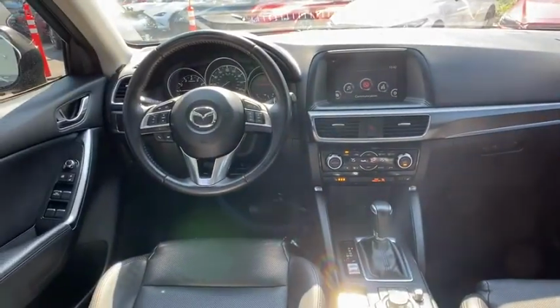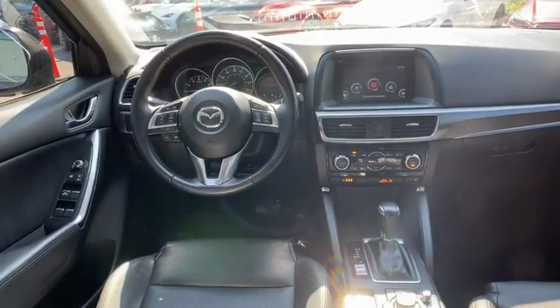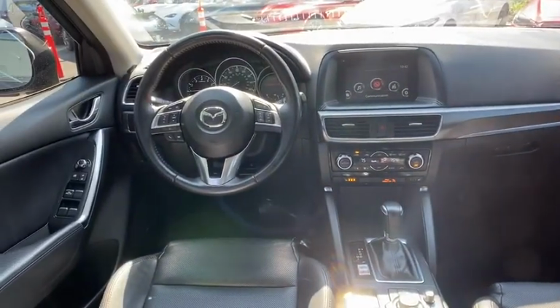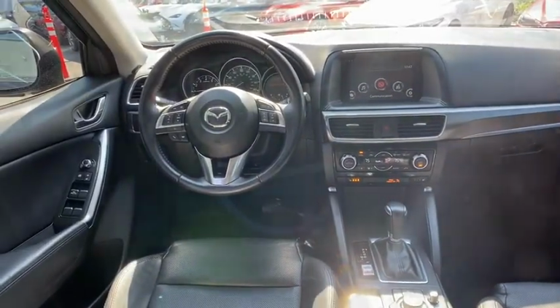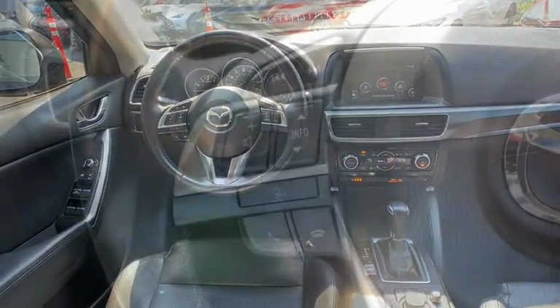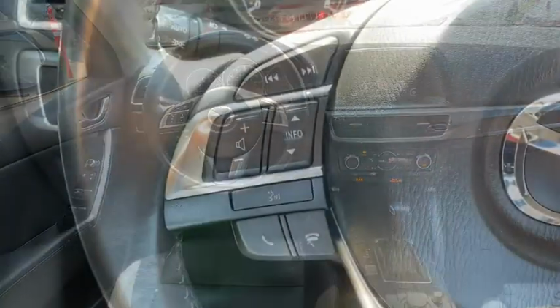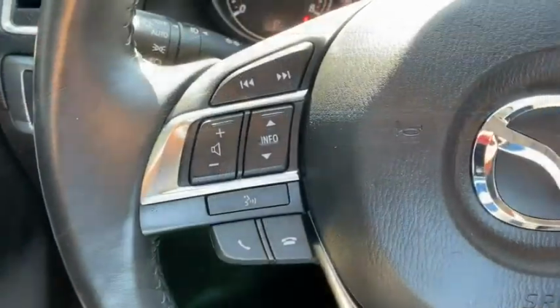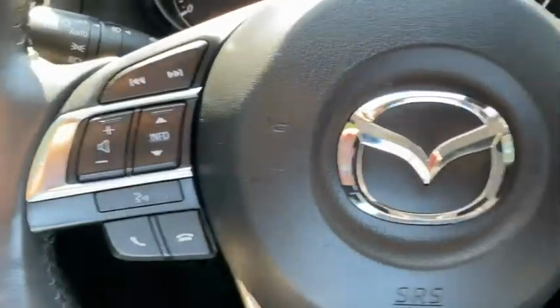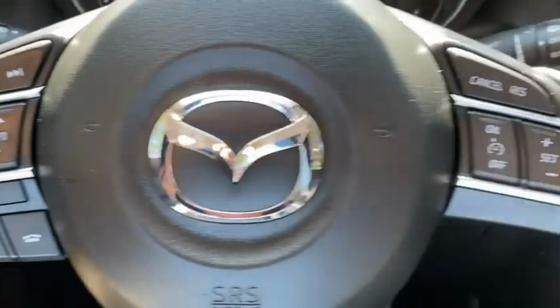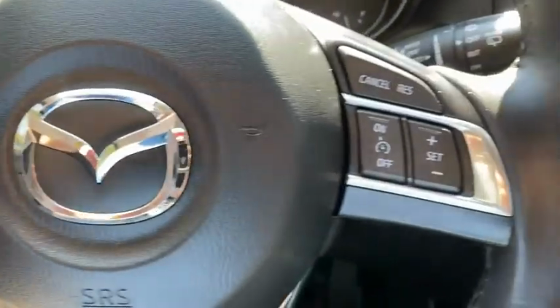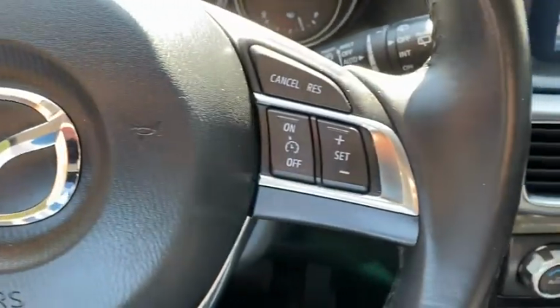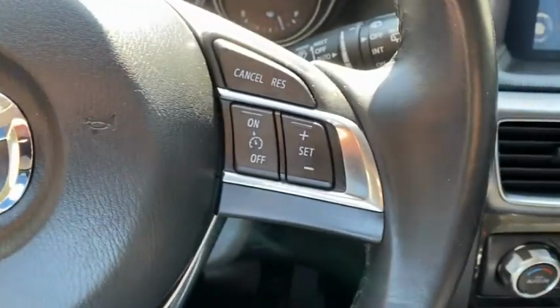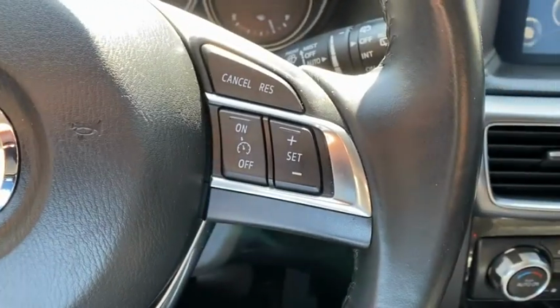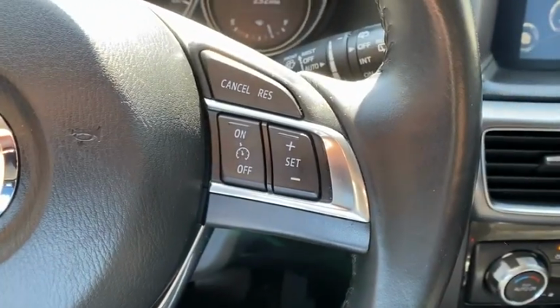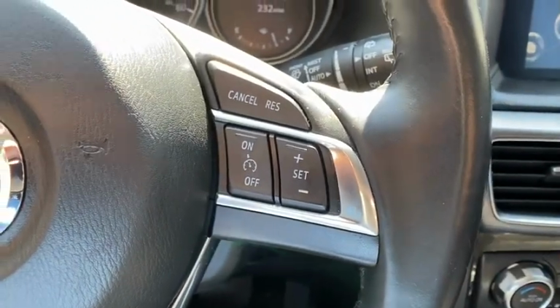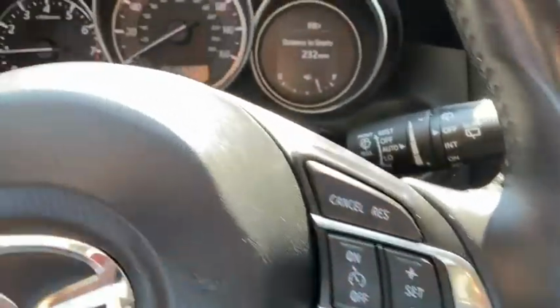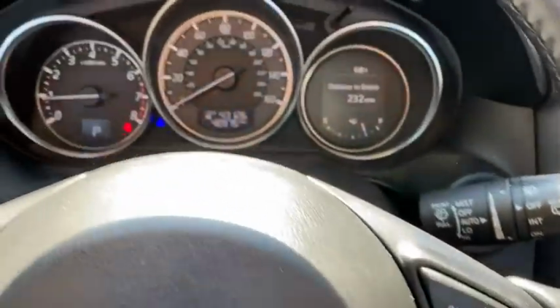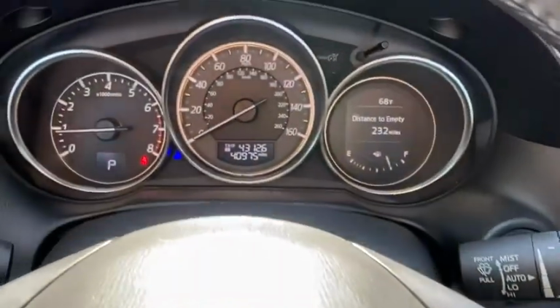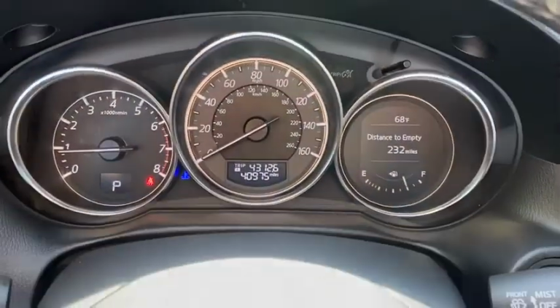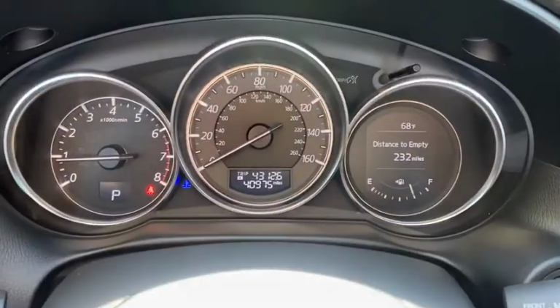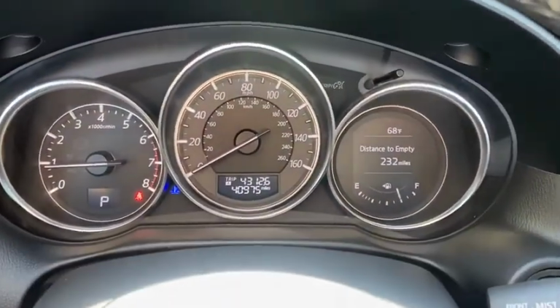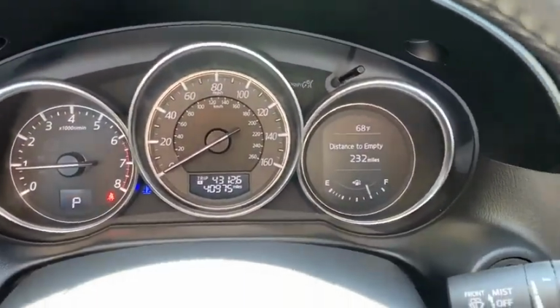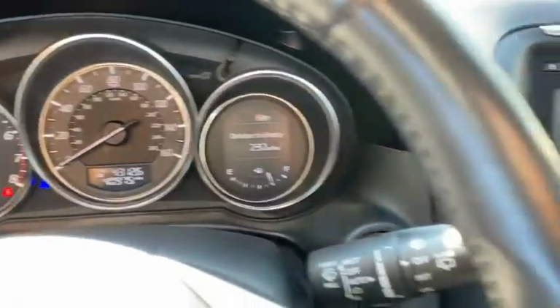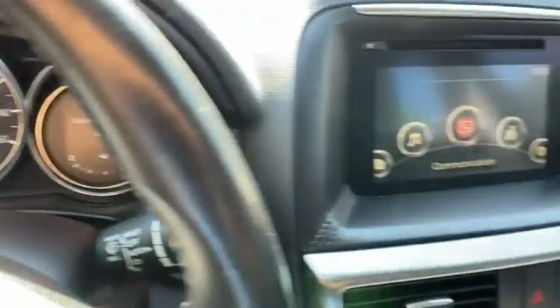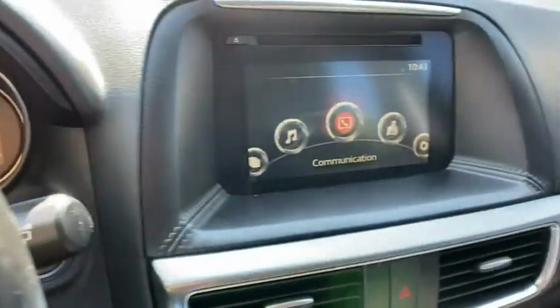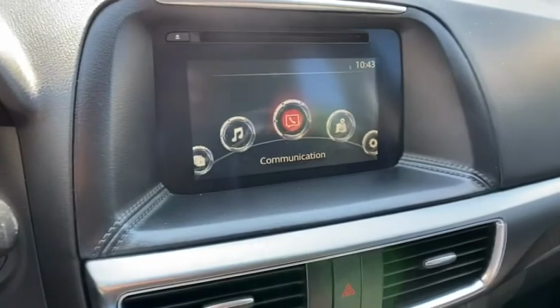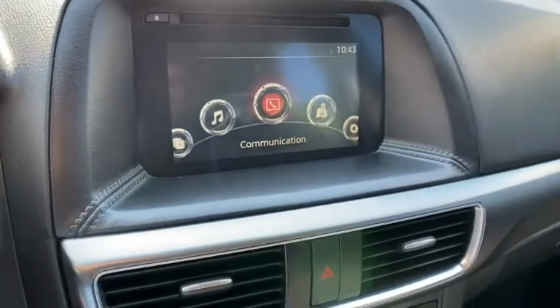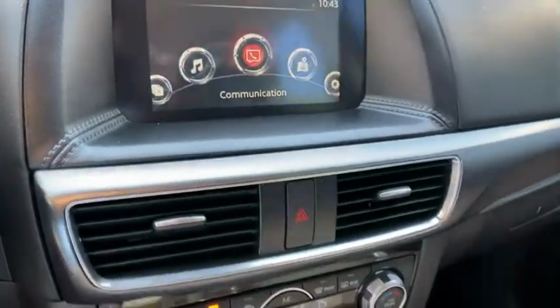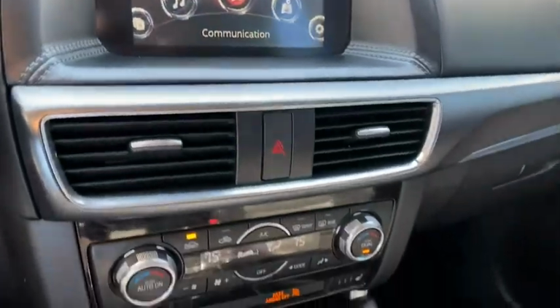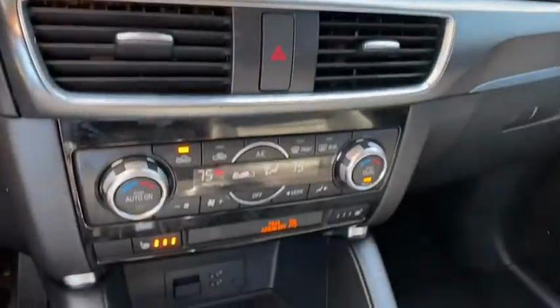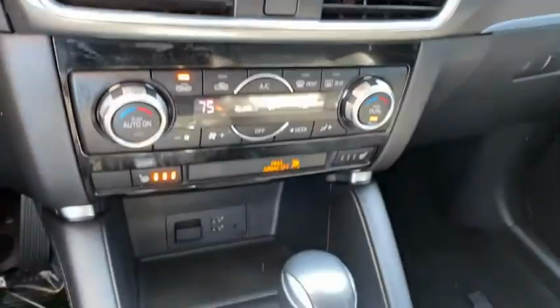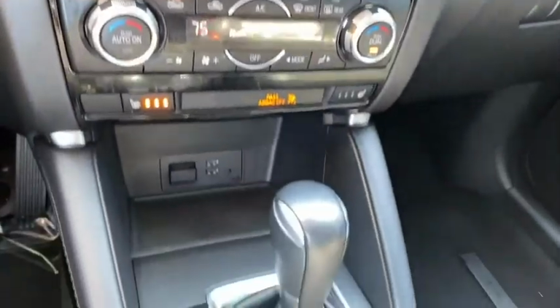Power windows, panic alarm, power moonroof, overhead console, tachometer, leather seats, remote keyless entry, brake assist, power driver's seat.